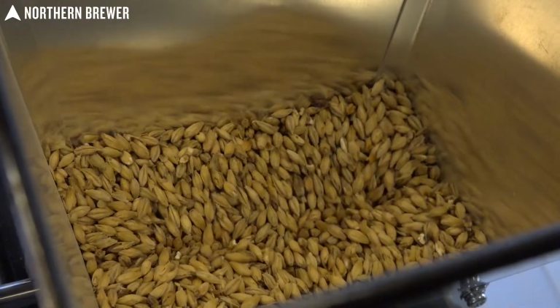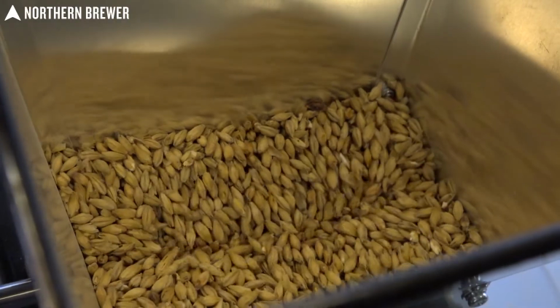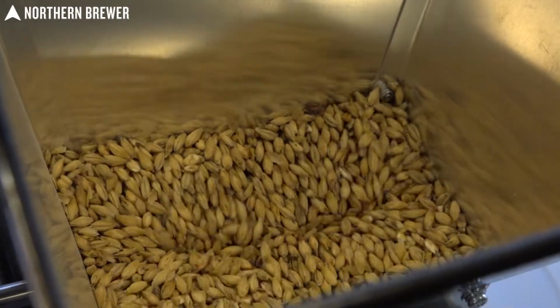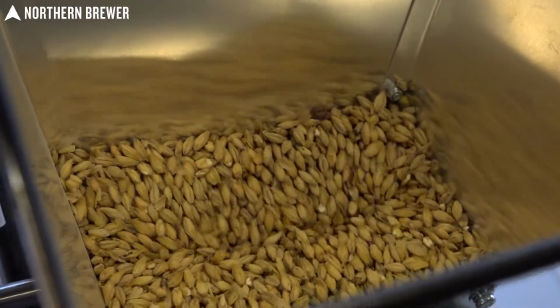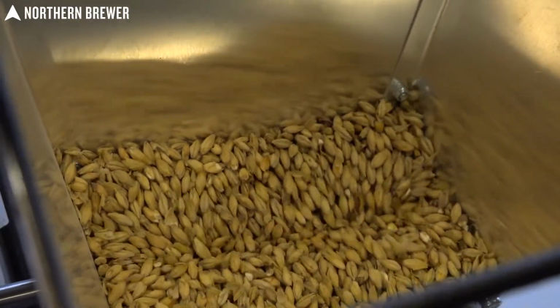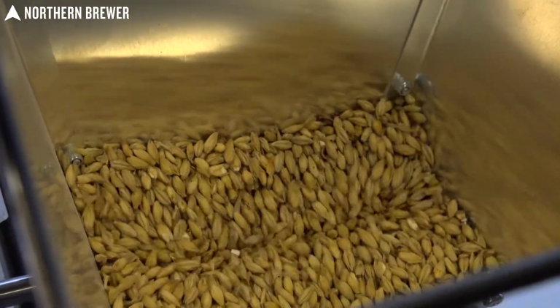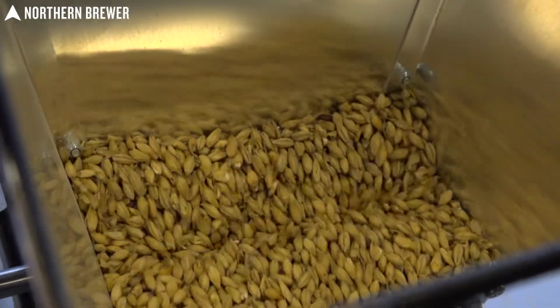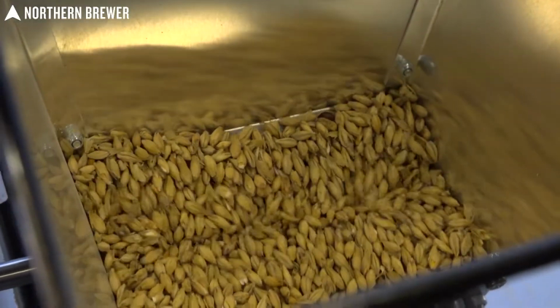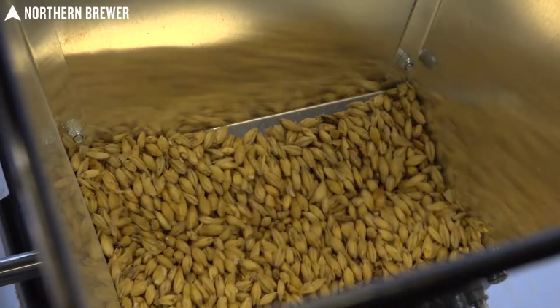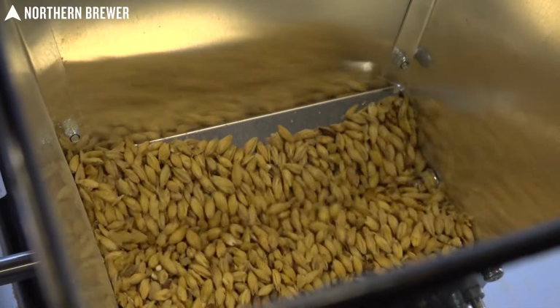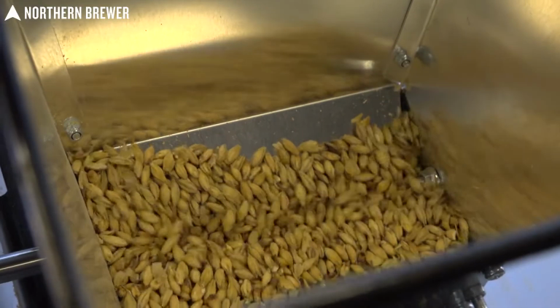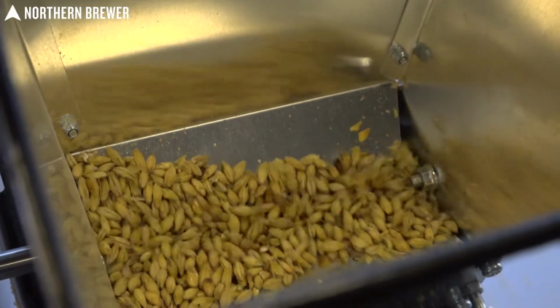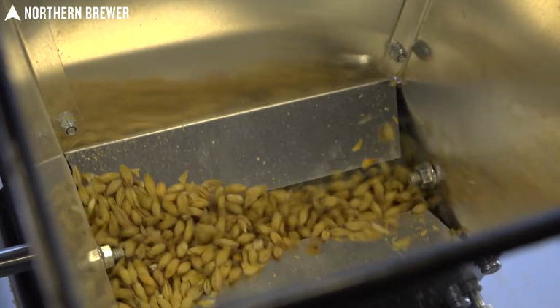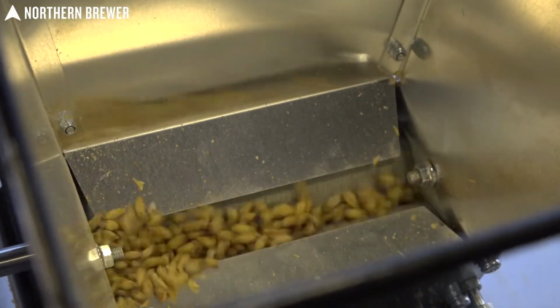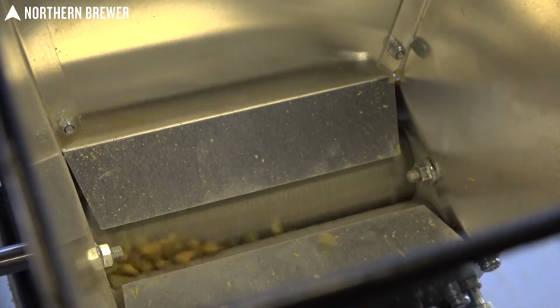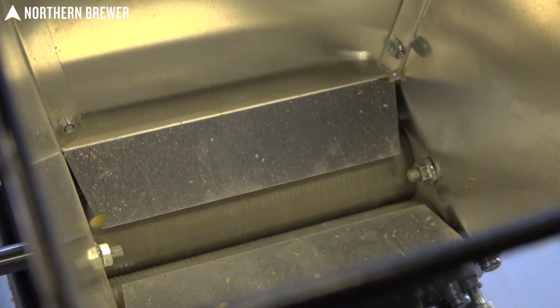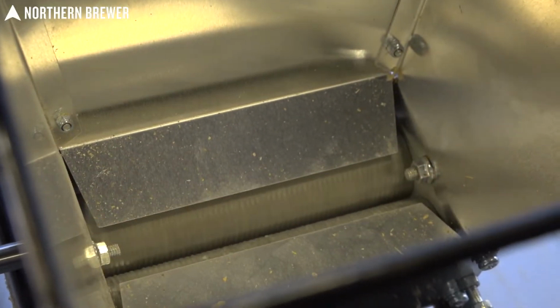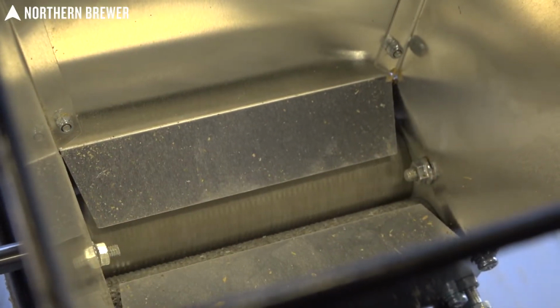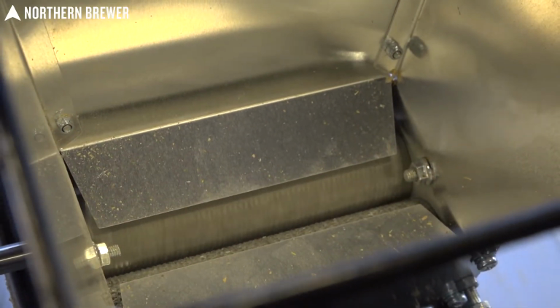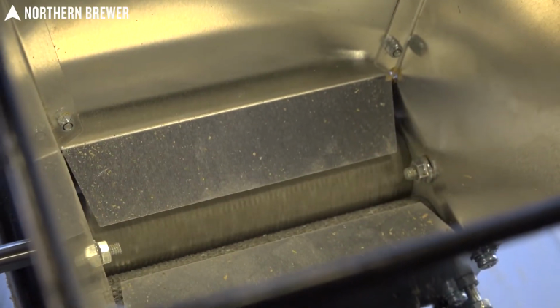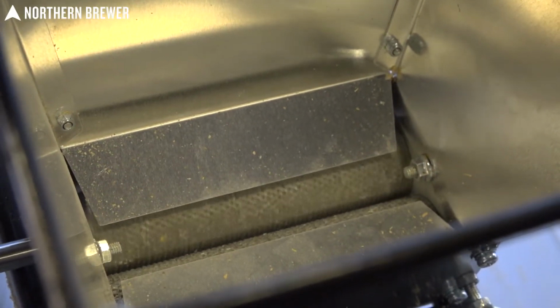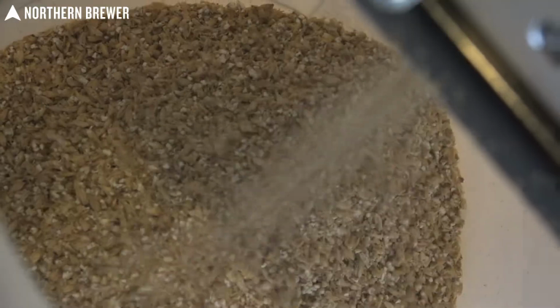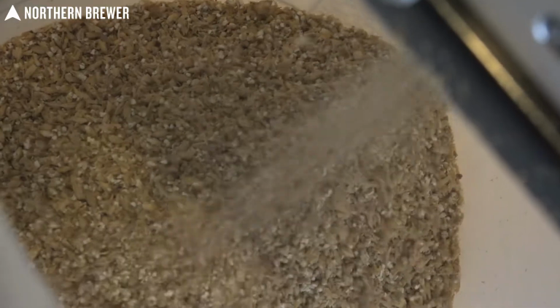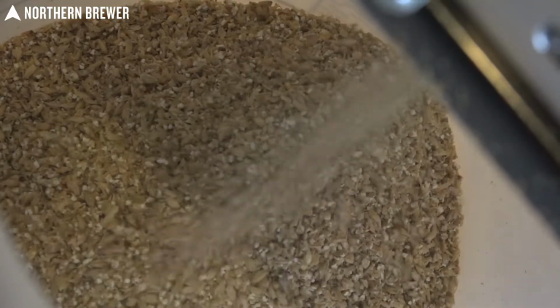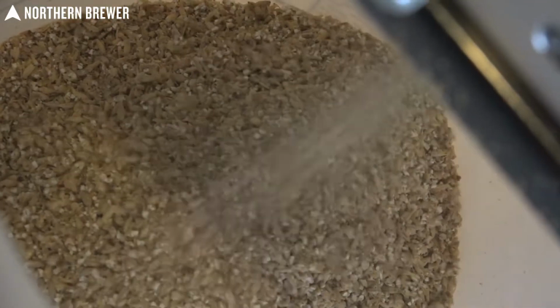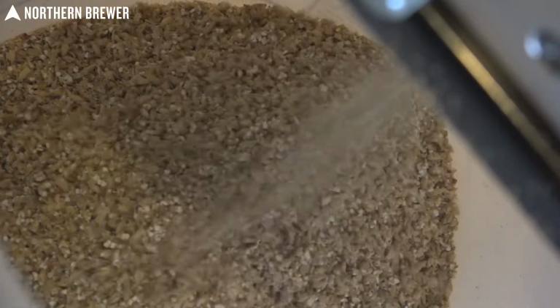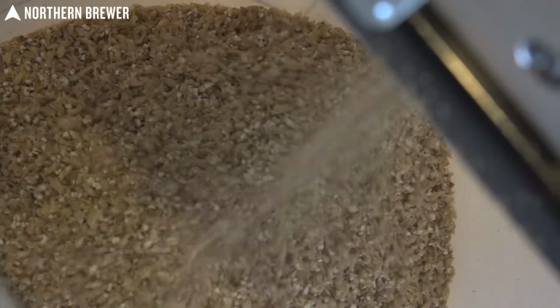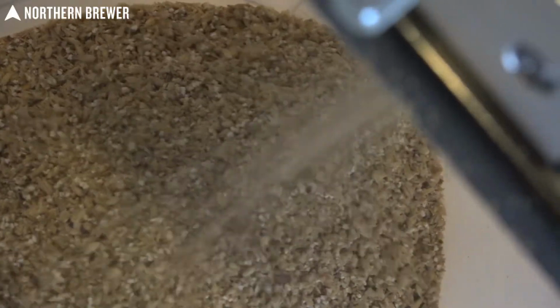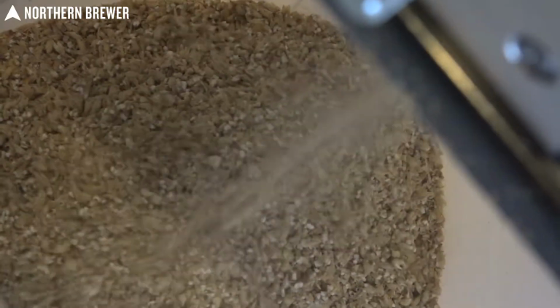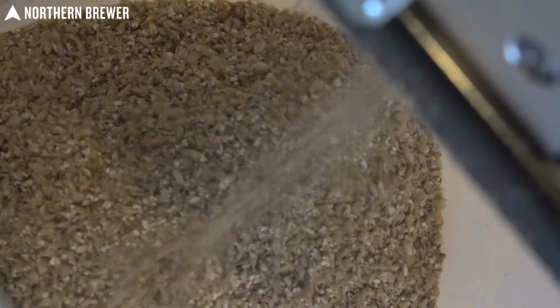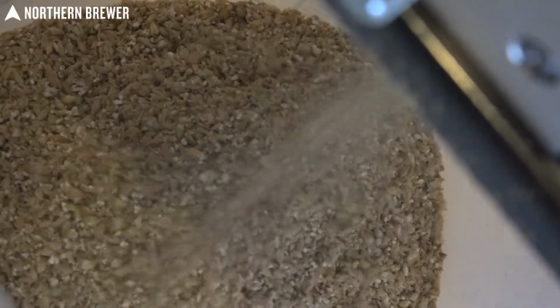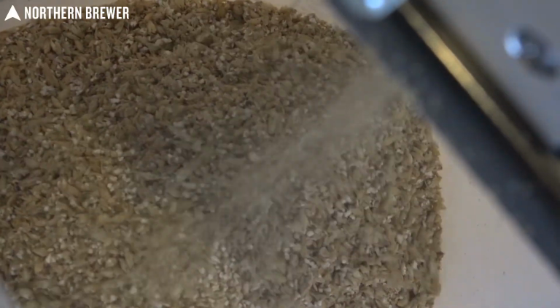The Hull Wrecker features a fully adjustable roller gap from 0.025 inch all the way to 0.1 inch, allowing you to fine-tune your crush for your exact preference.